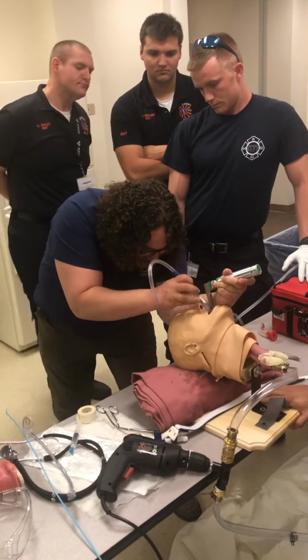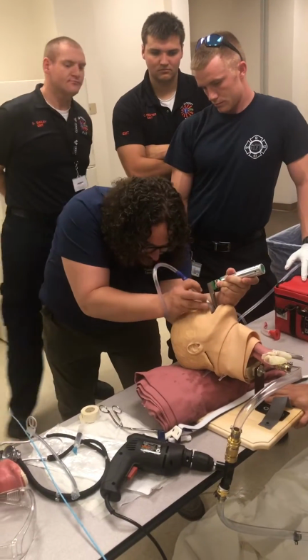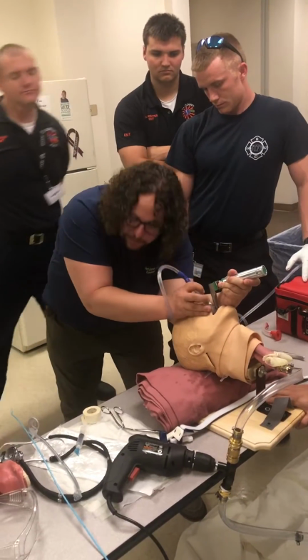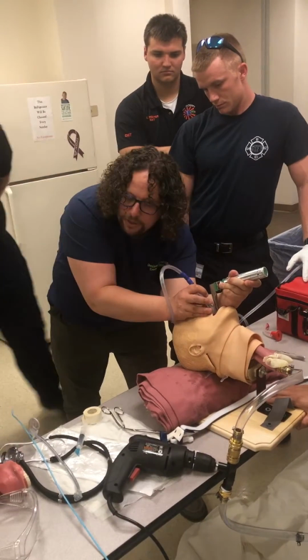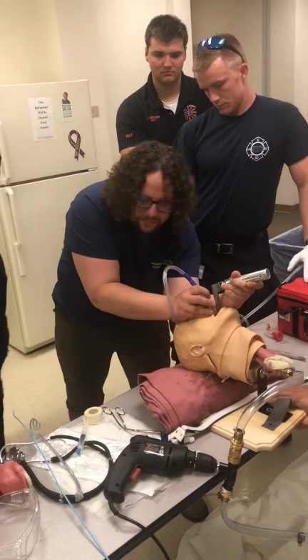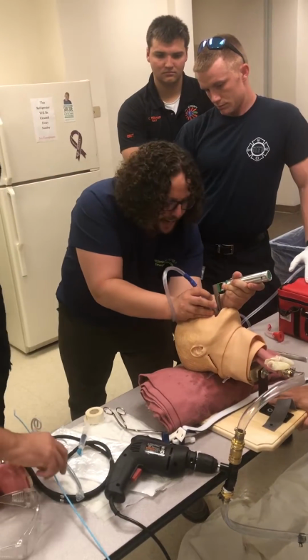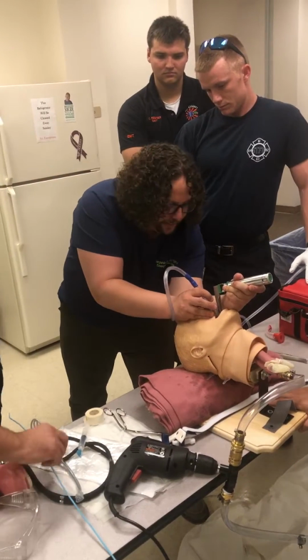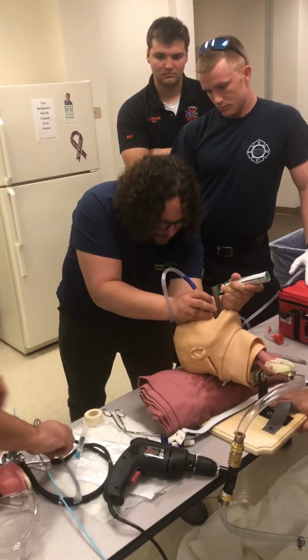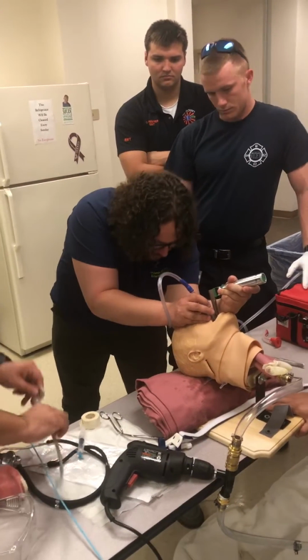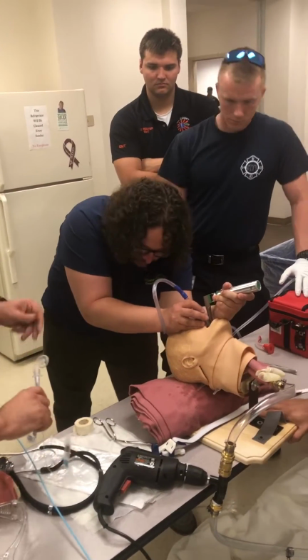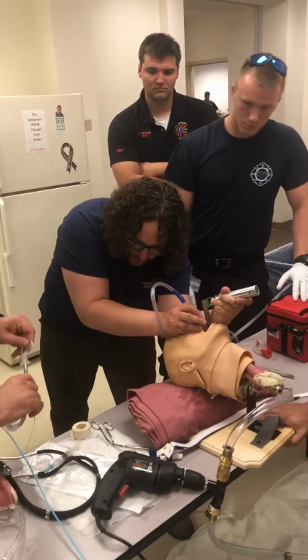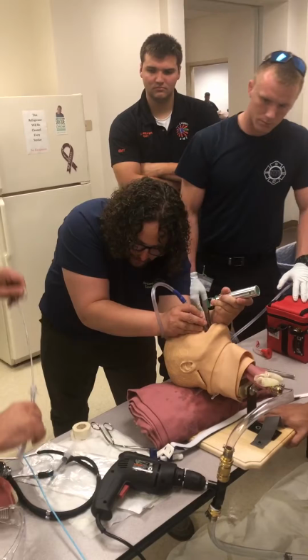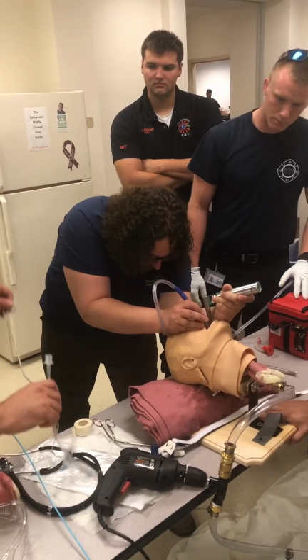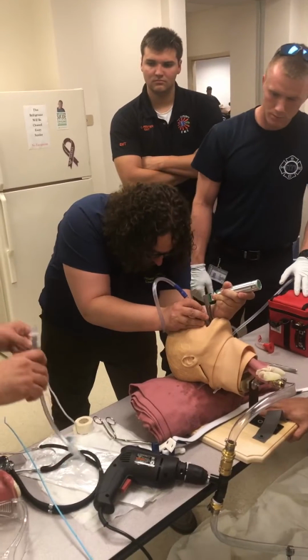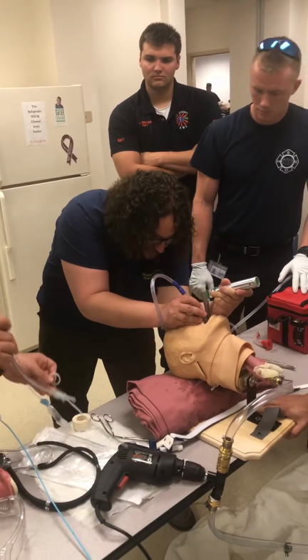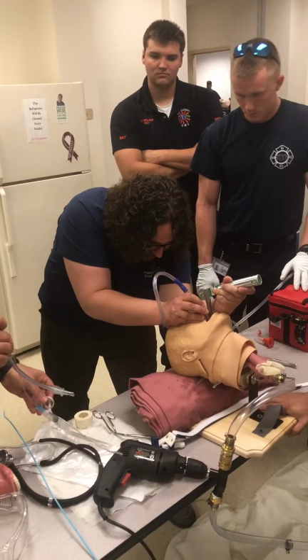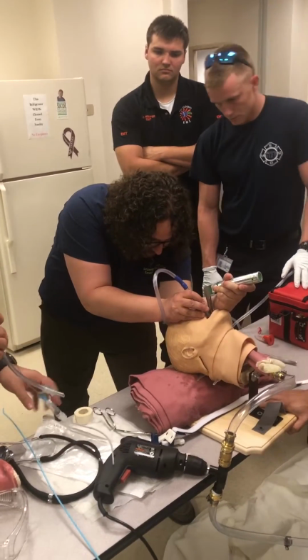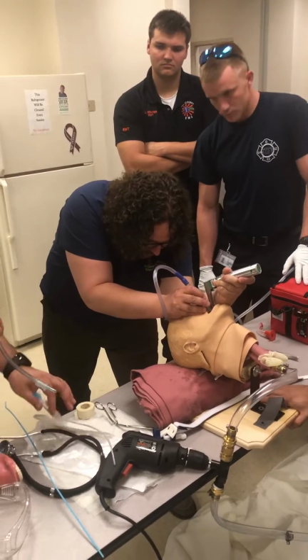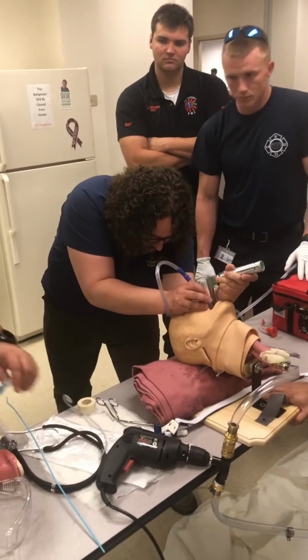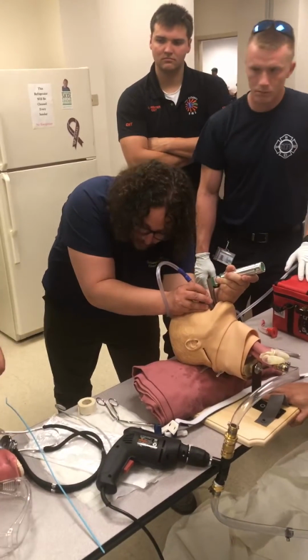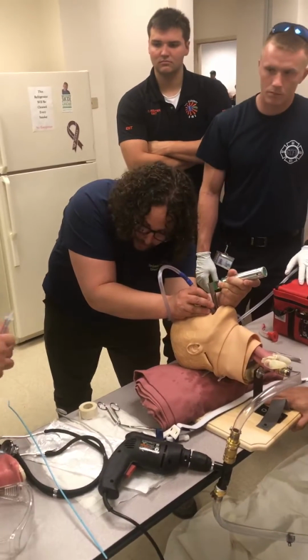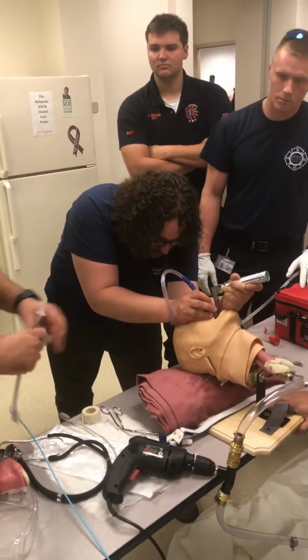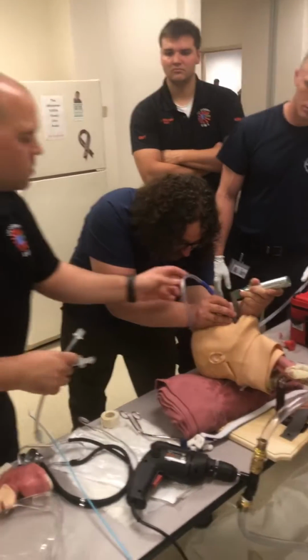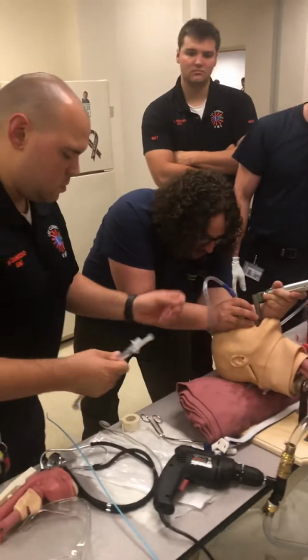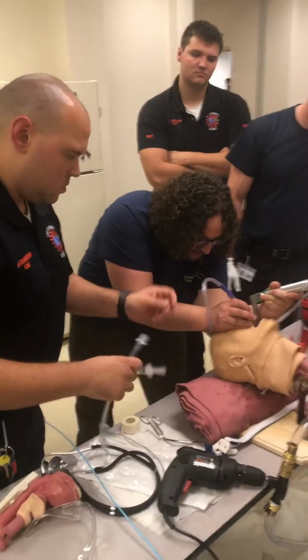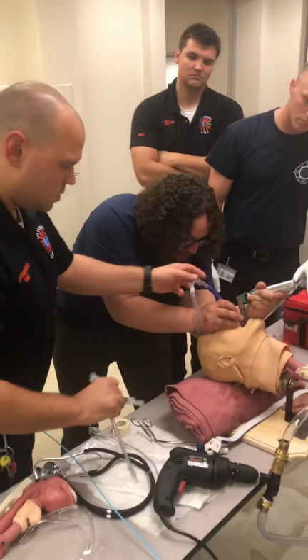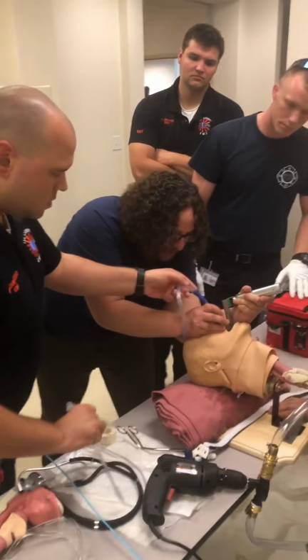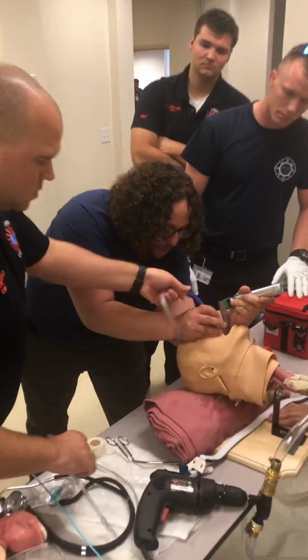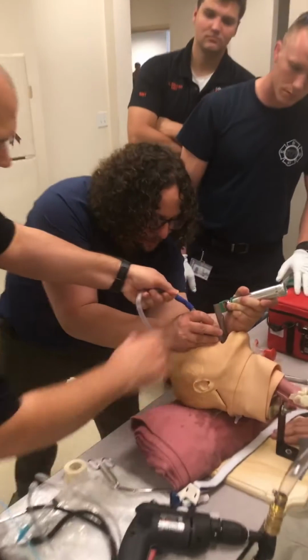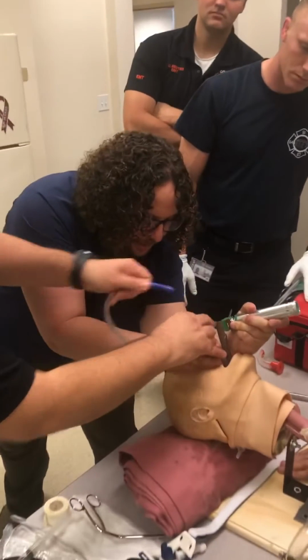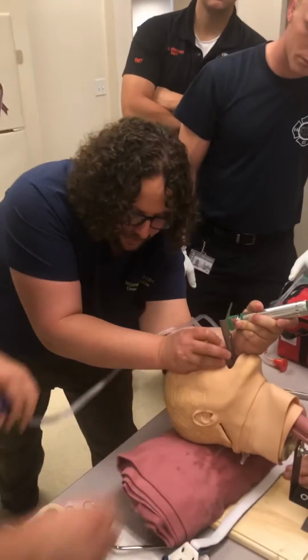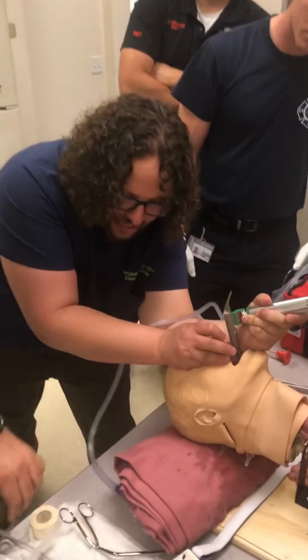In here — take the stylet out of there, please. Take the suction catheter off. So the tip of that suction catheter is in the glottis — pull it. He's dying.